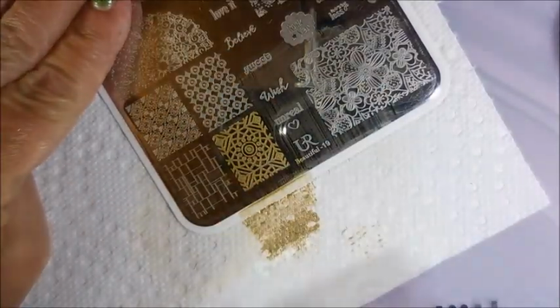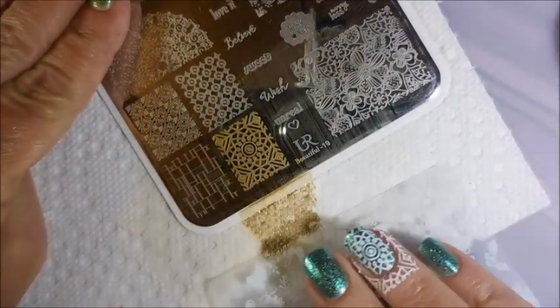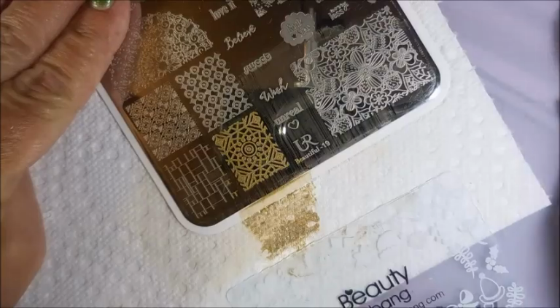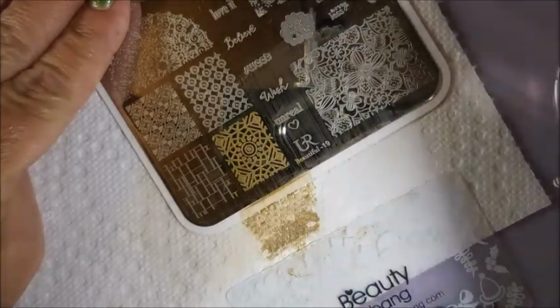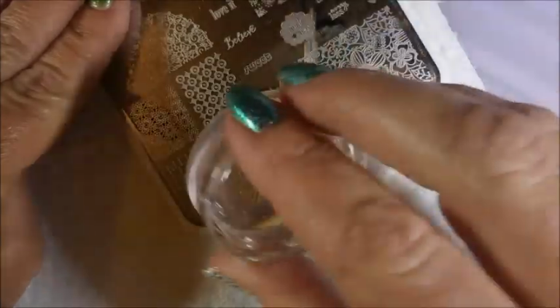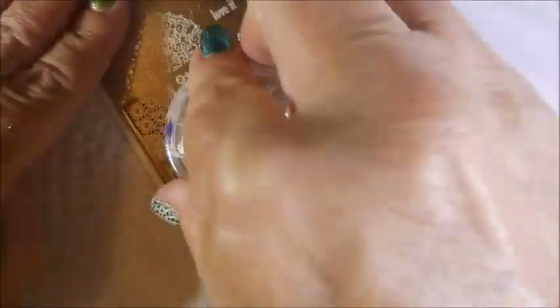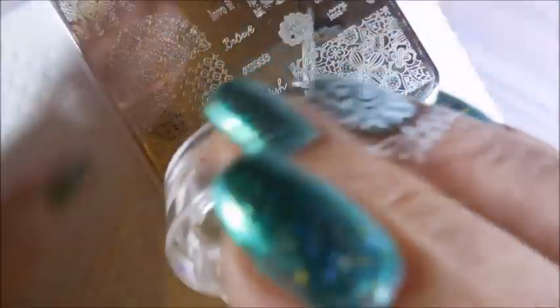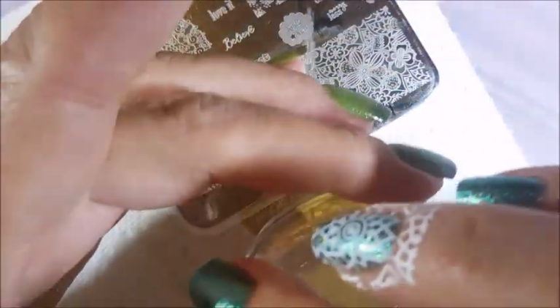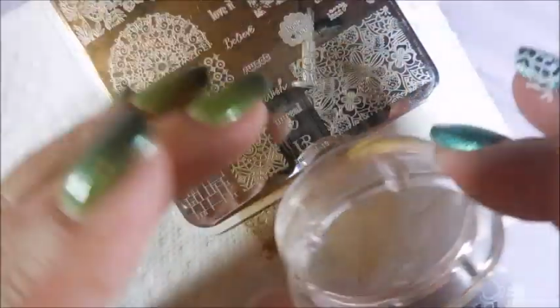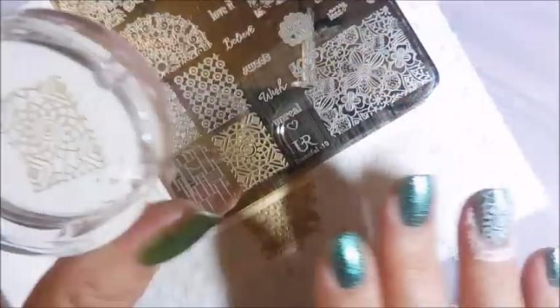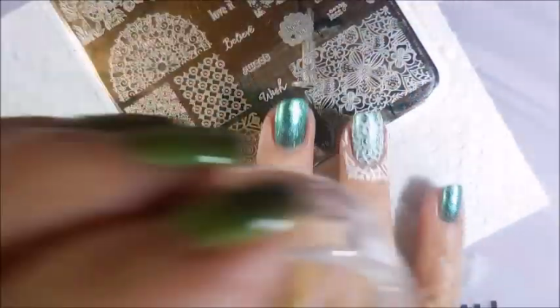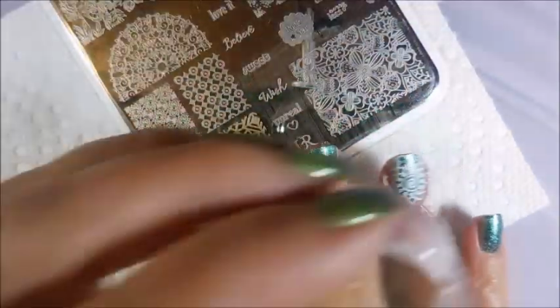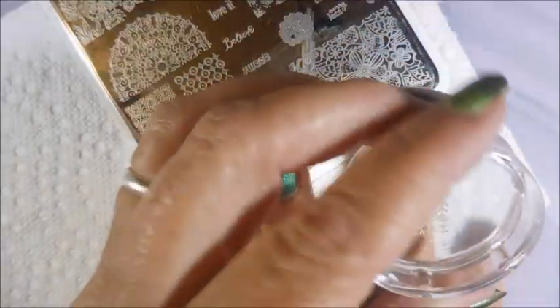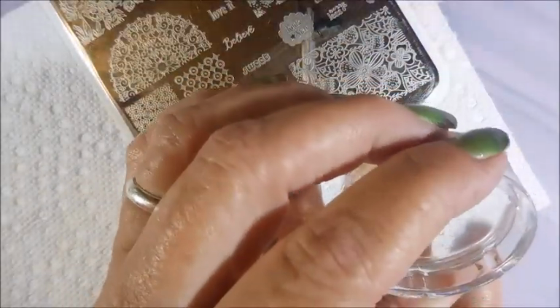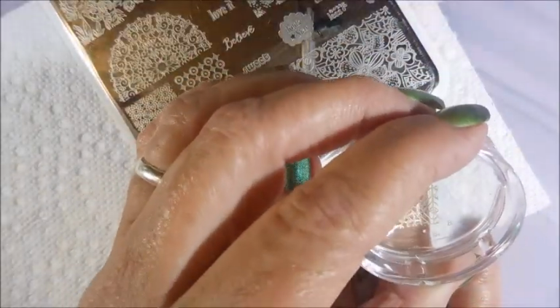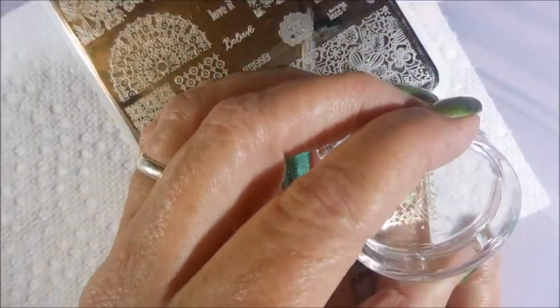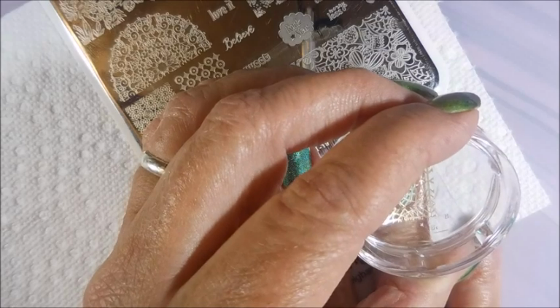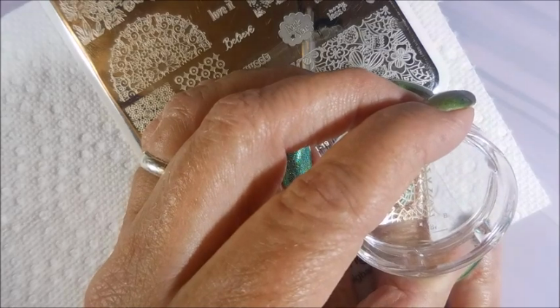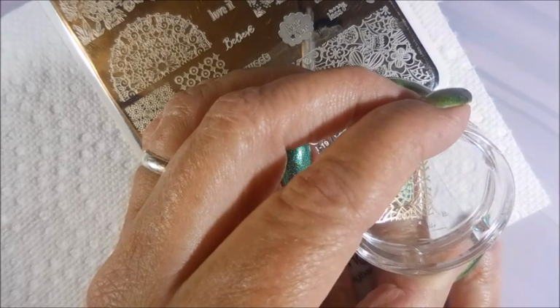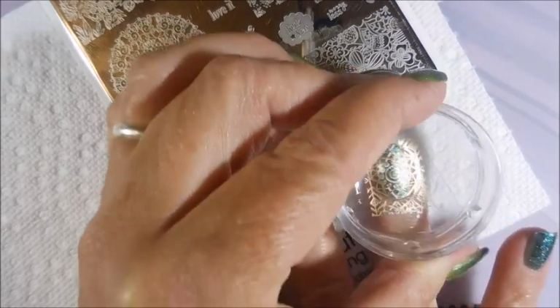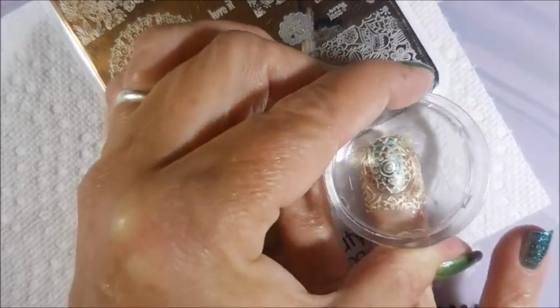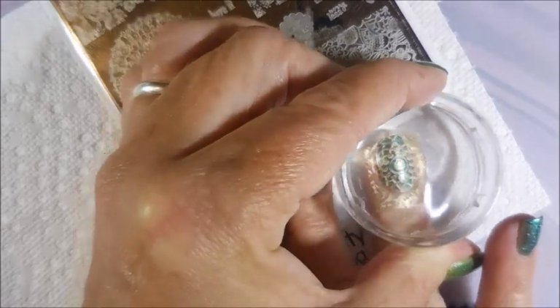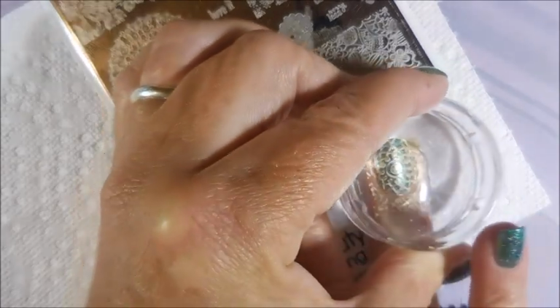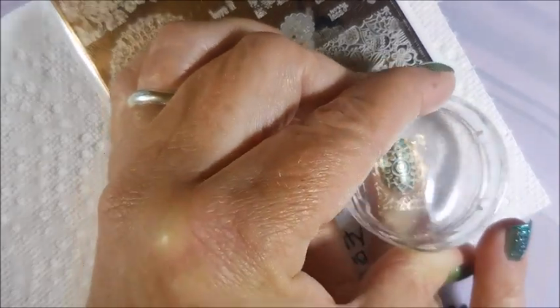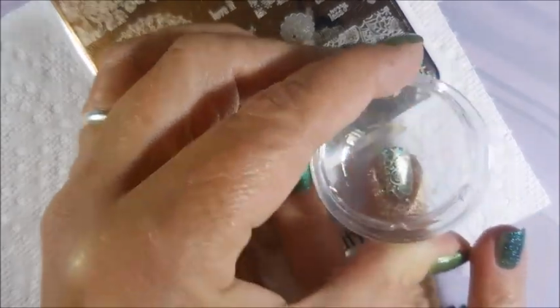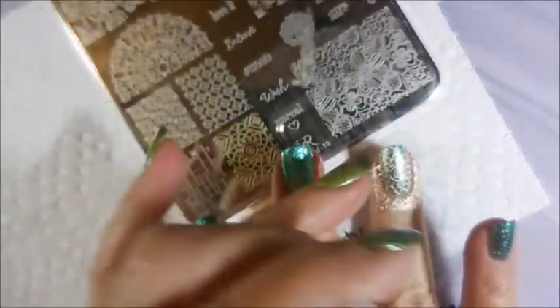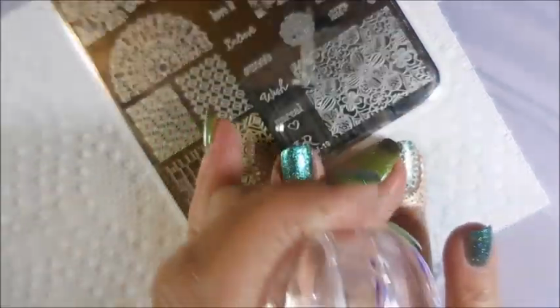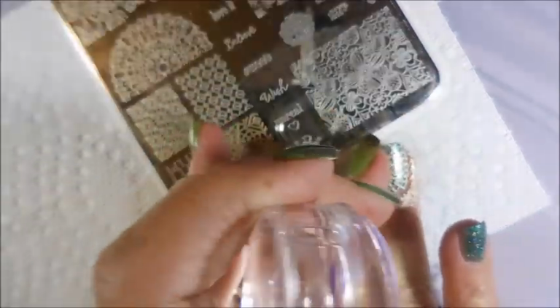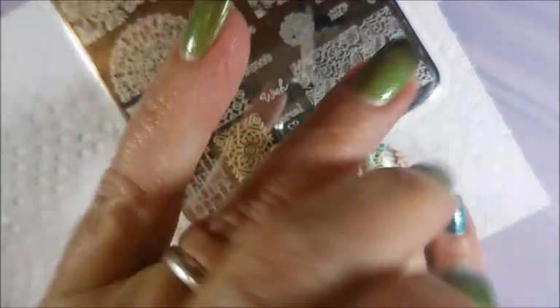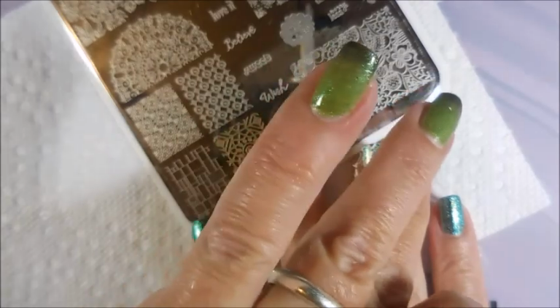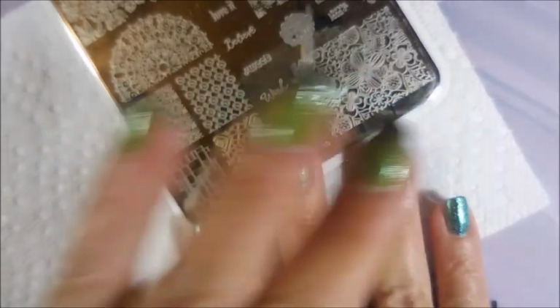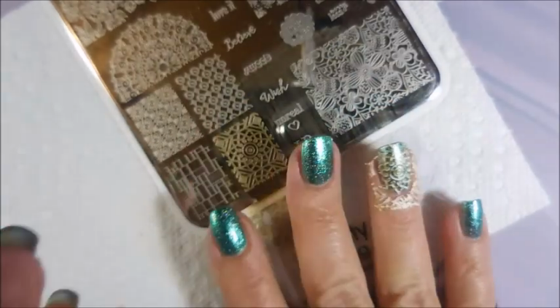I recommend if you ever spot that Maybelline Bold Gold anywhere, grab it. It's great for stamping. I'm on my second bottle and all I ever used it for was stamping. It is very hard to find now.